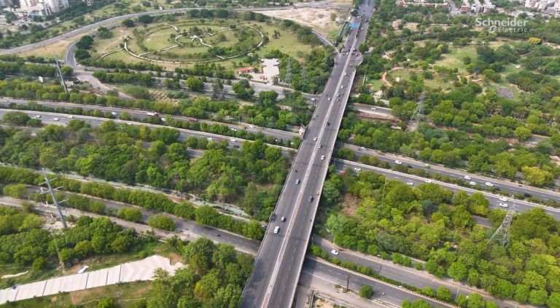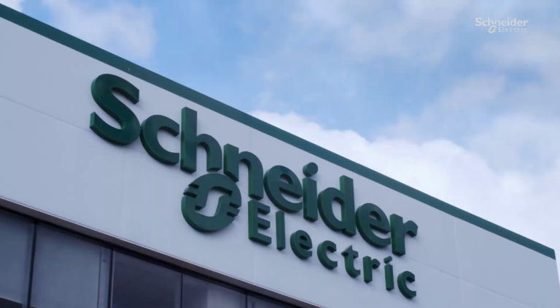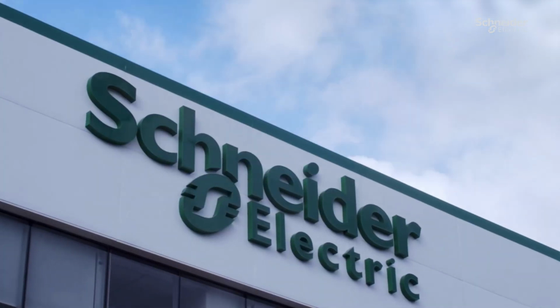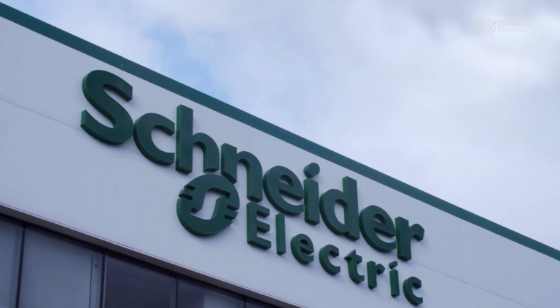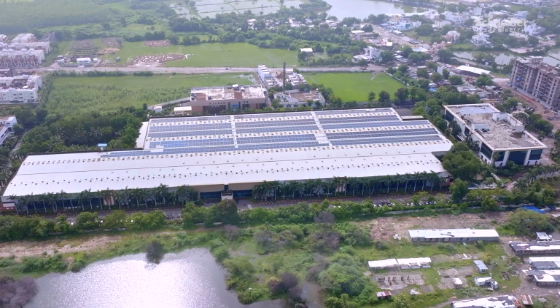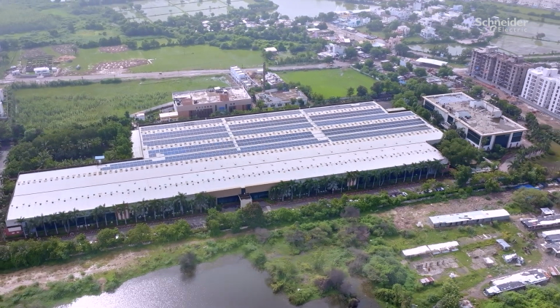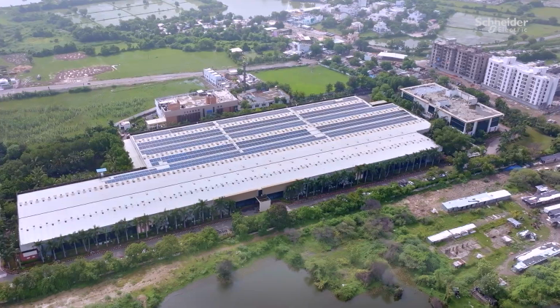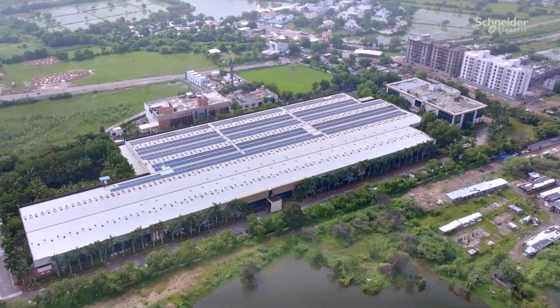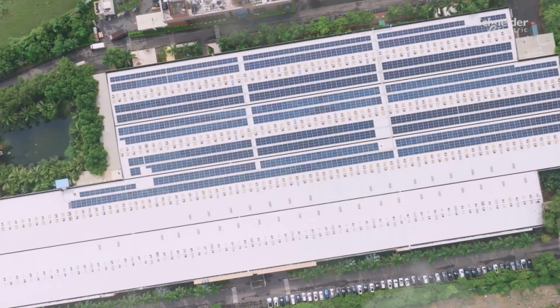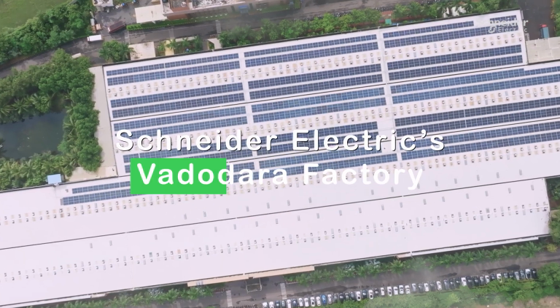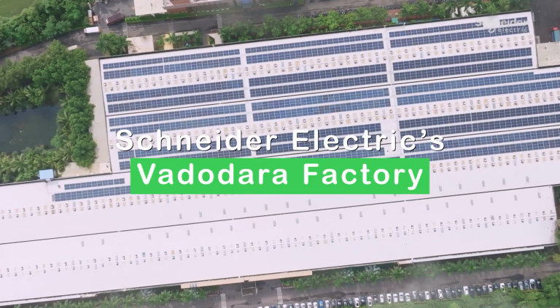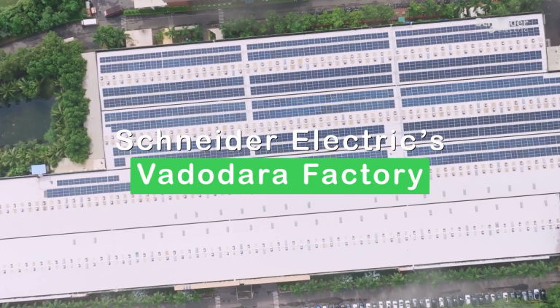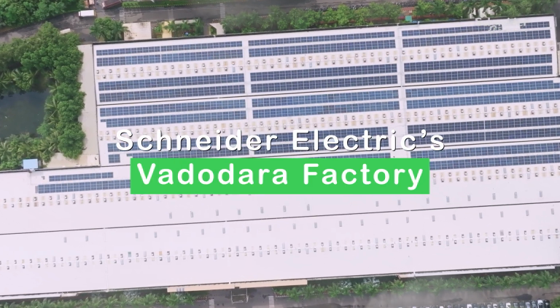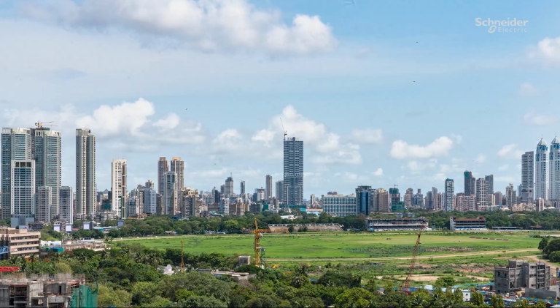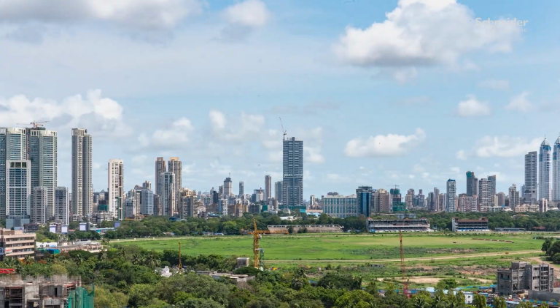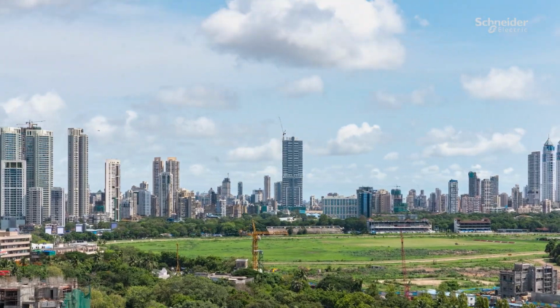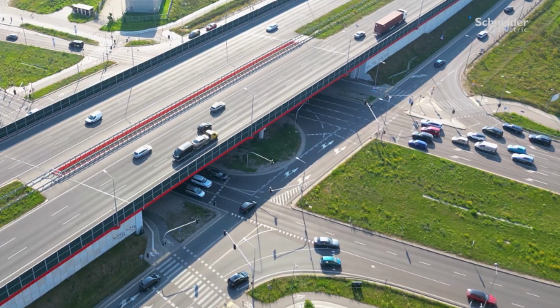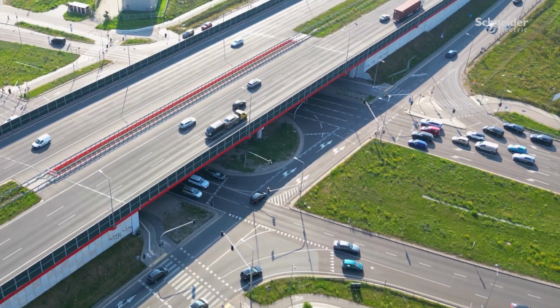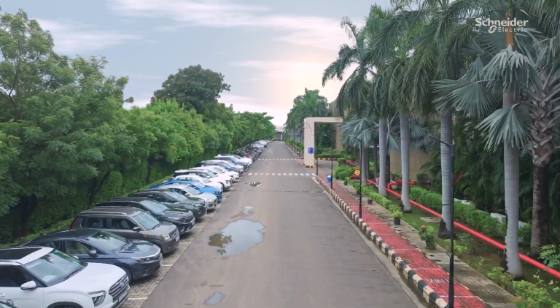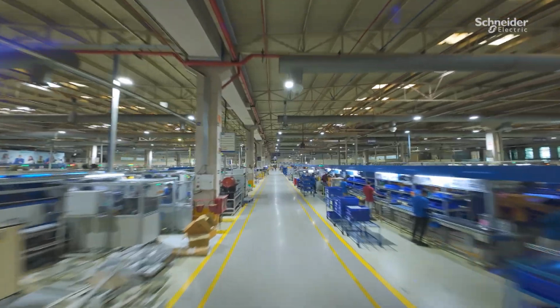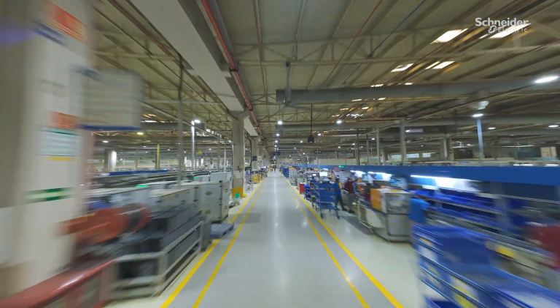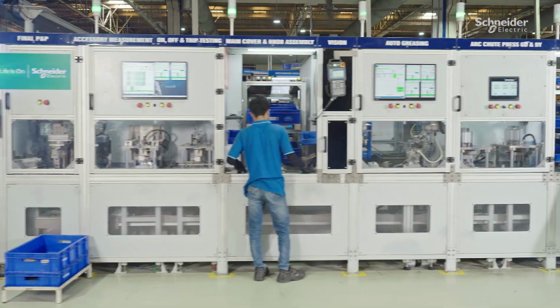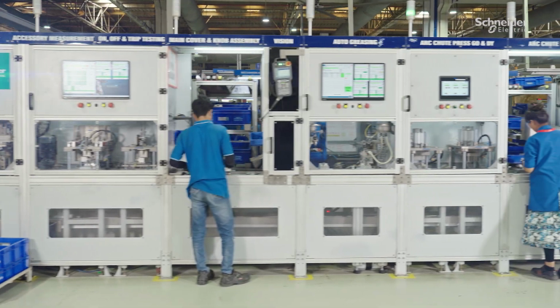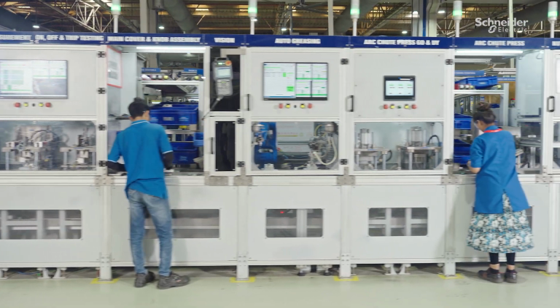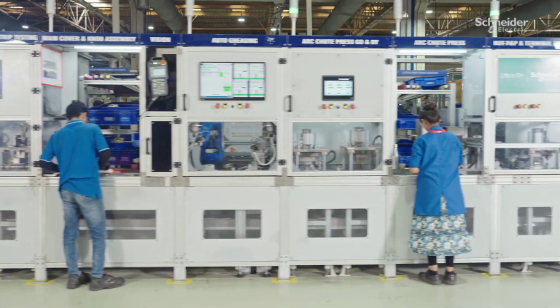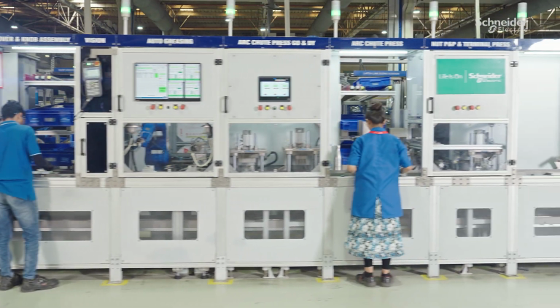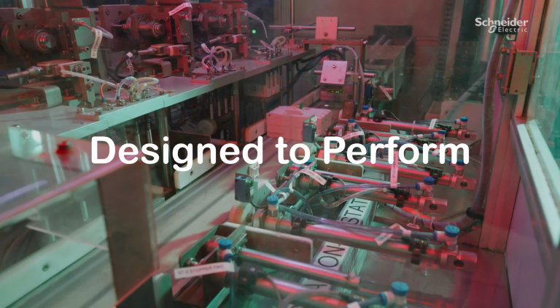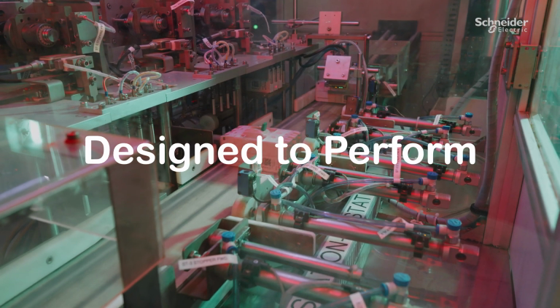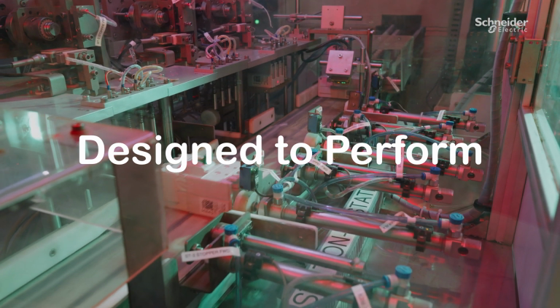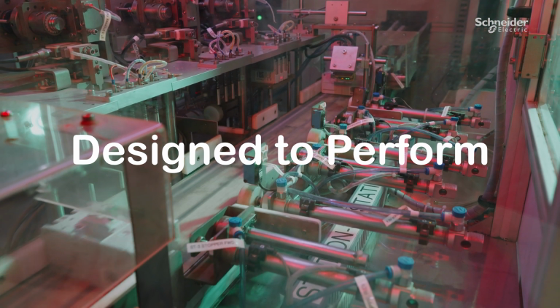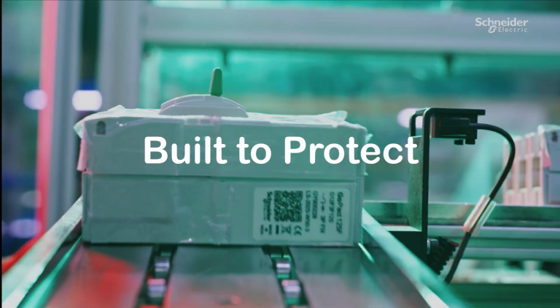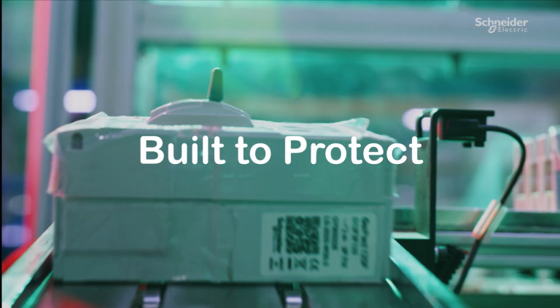Welcome to Schneider Electric's Vadodra factory, one of India's most advanced manufacturing hubs, powering global innovation, designed to perform, built to protect.